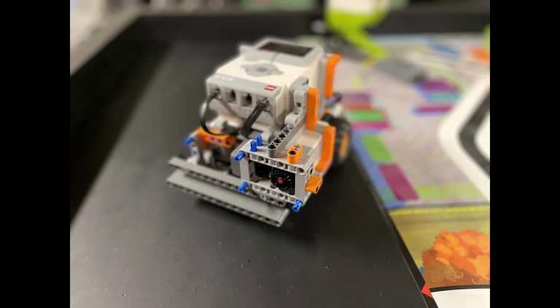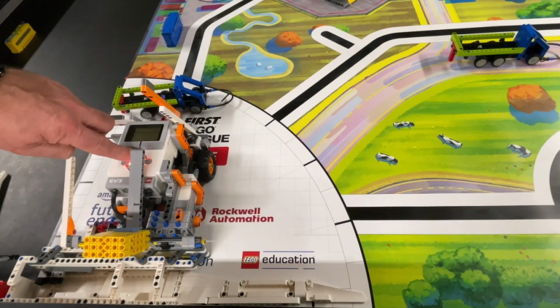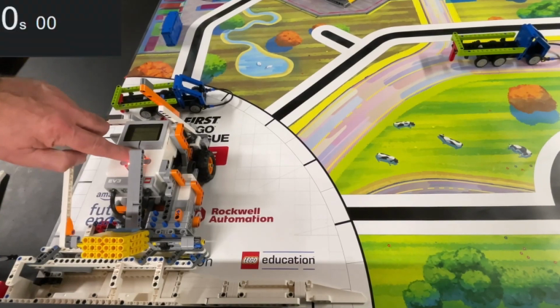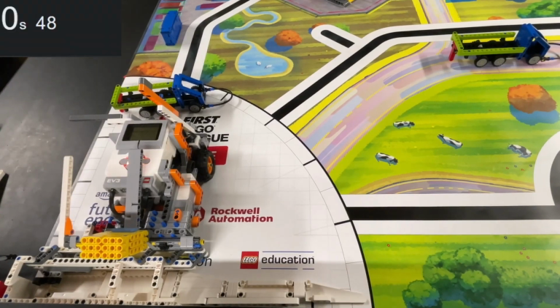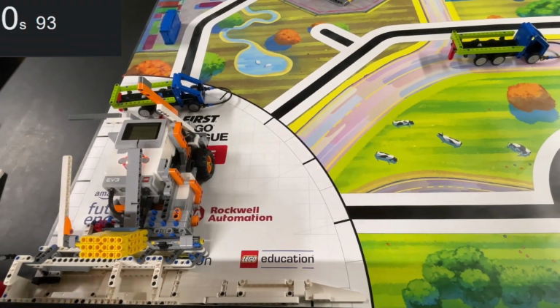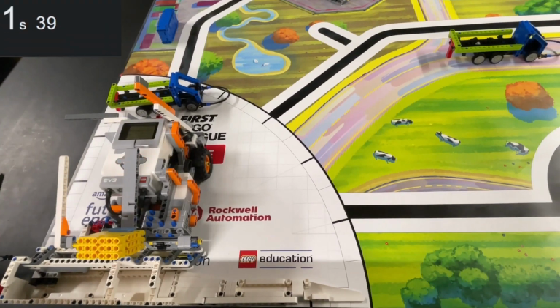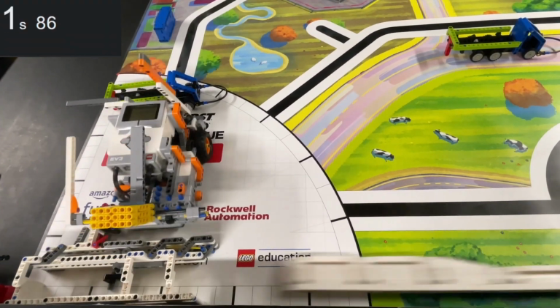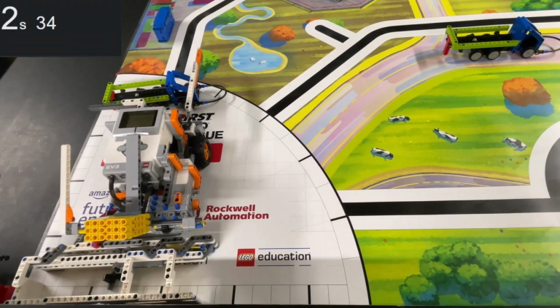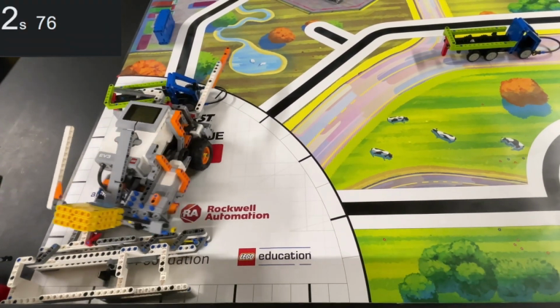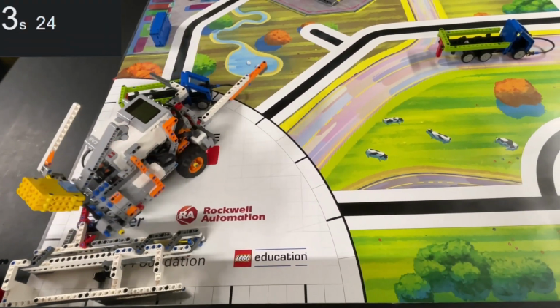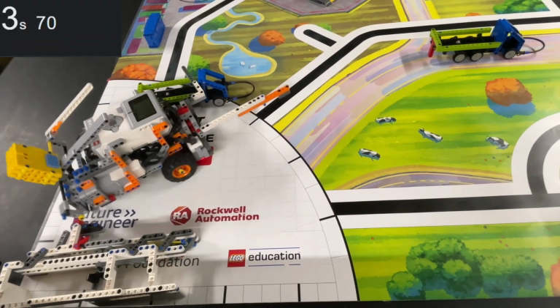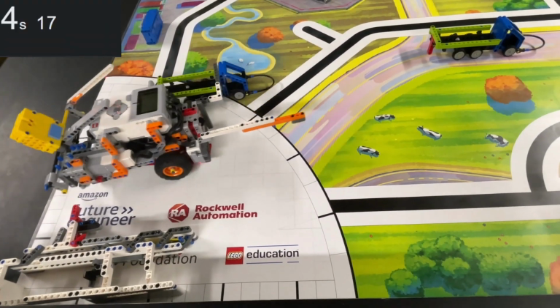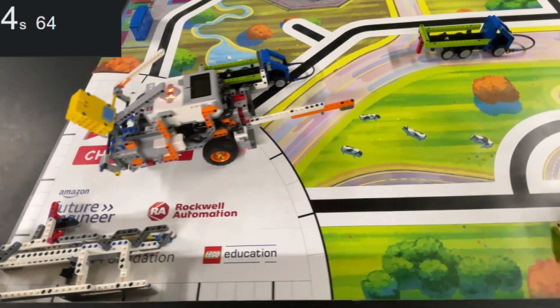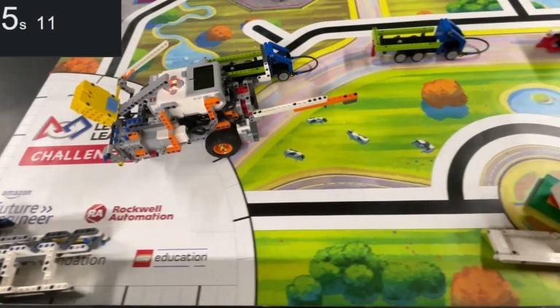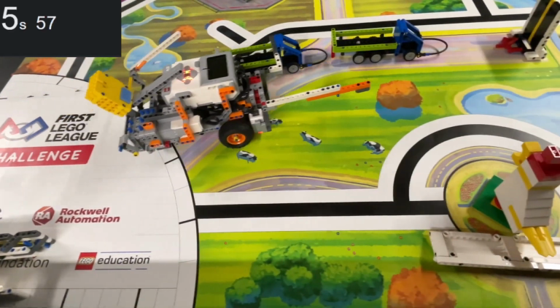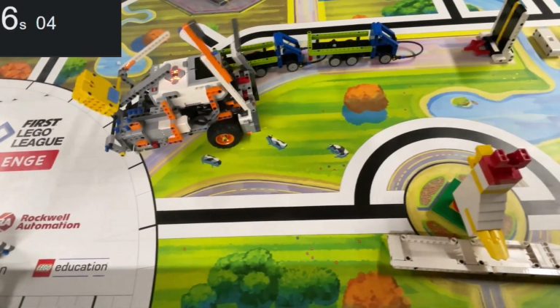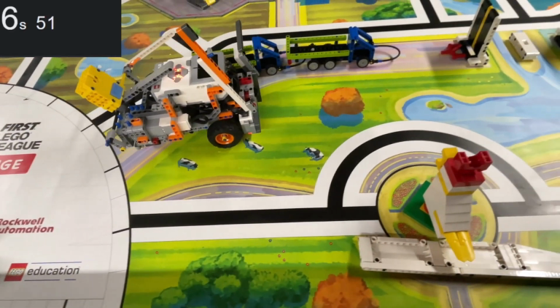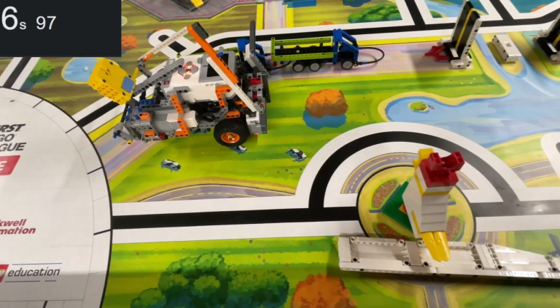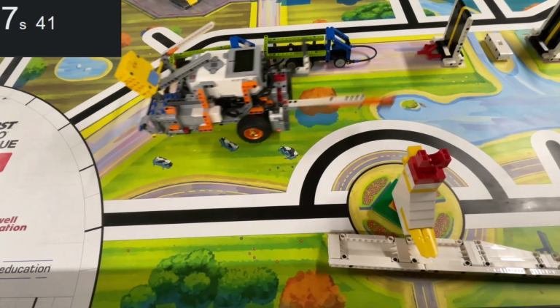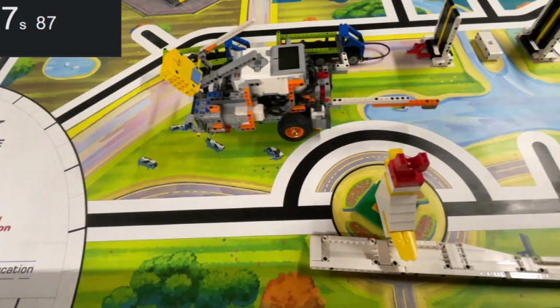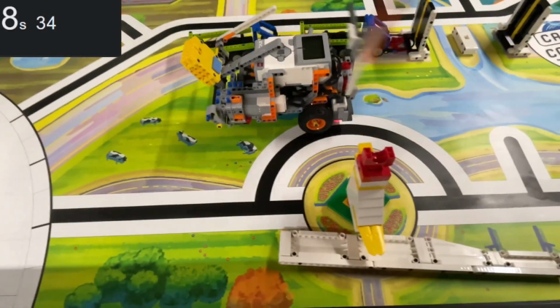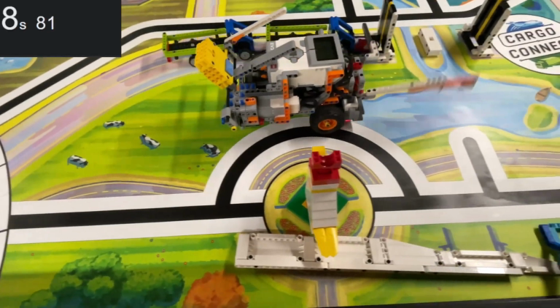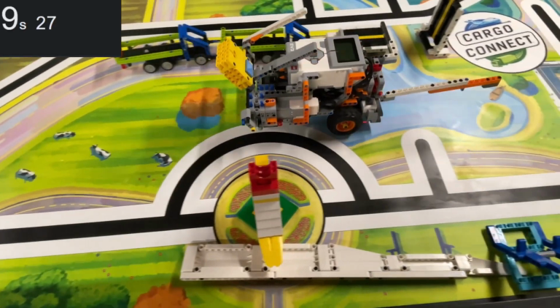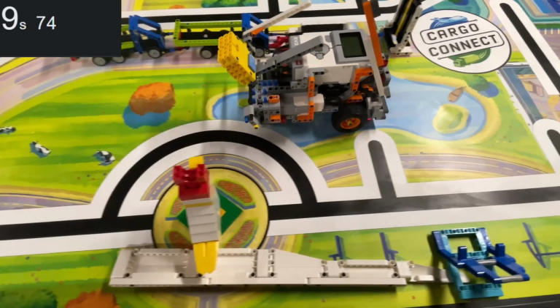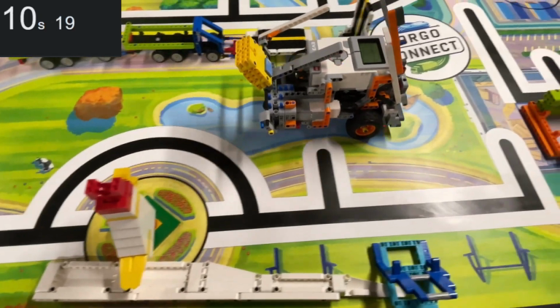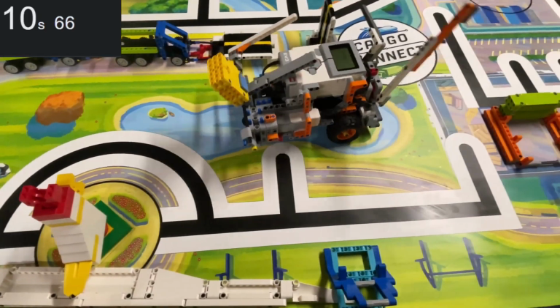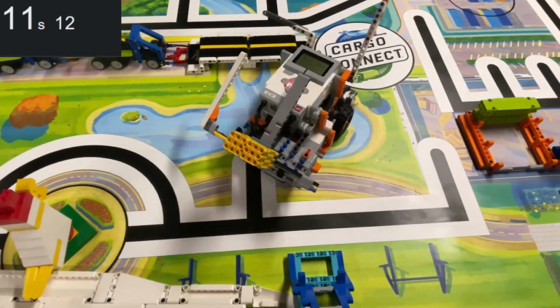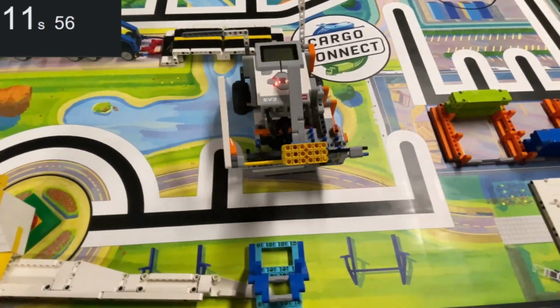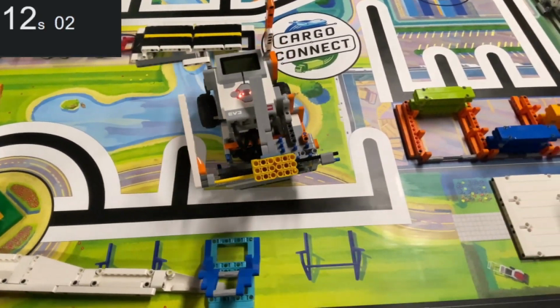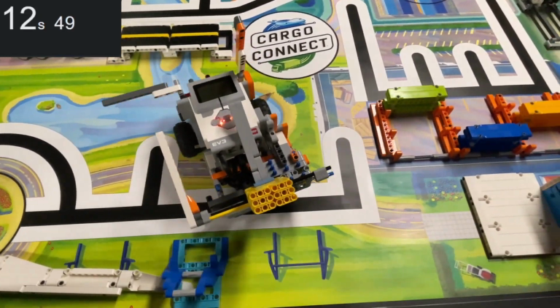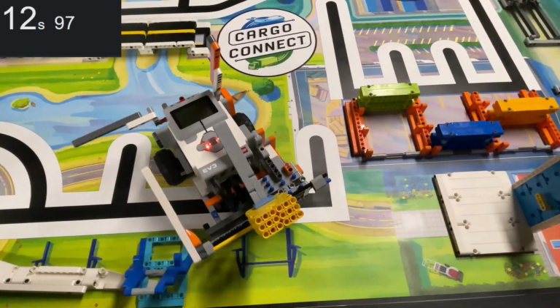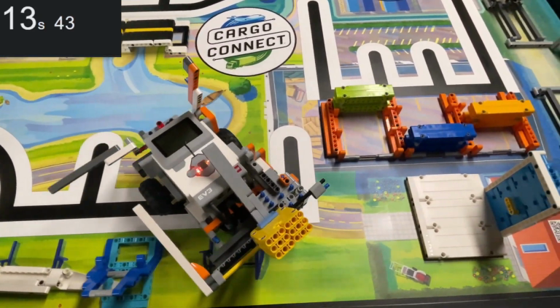For our first run, we built a catapult that is triggered when the robot launches. It shoots the turbine blade from the launch area across the mat and past the chicken statue until it gets stuck underneath the blue holder of the large delivery mission model.